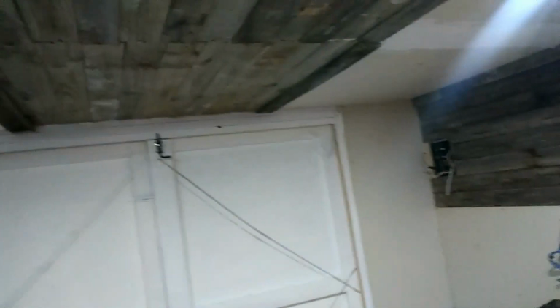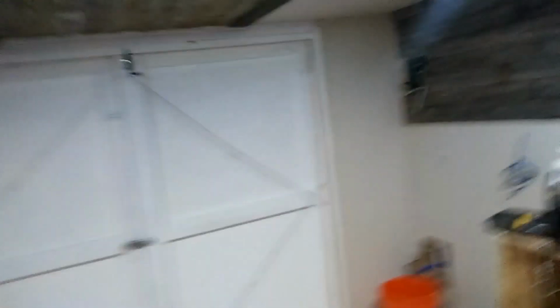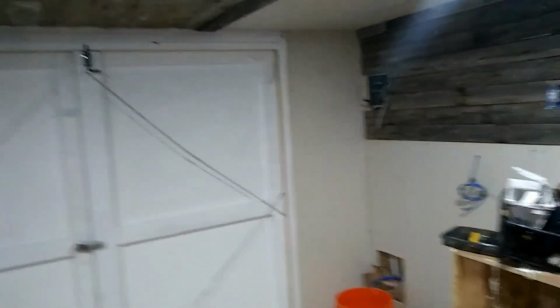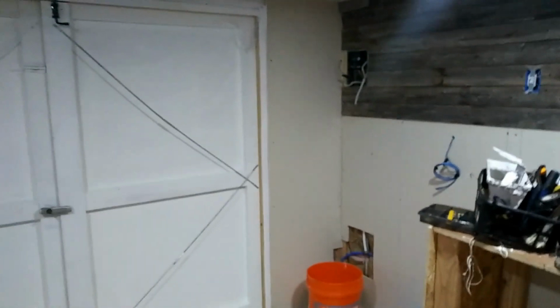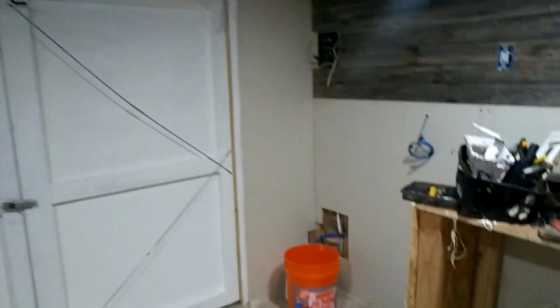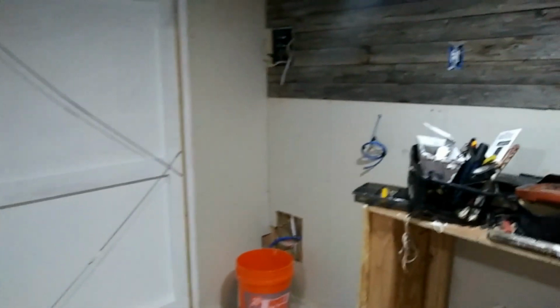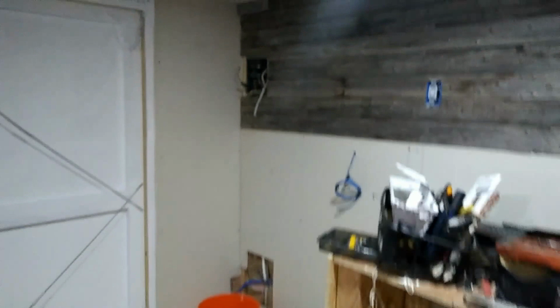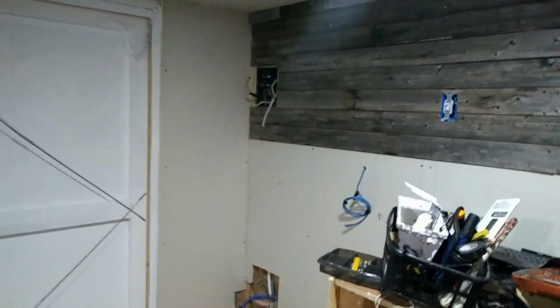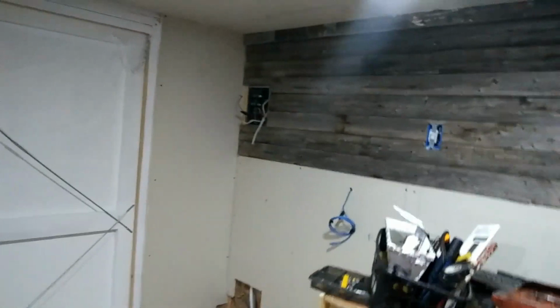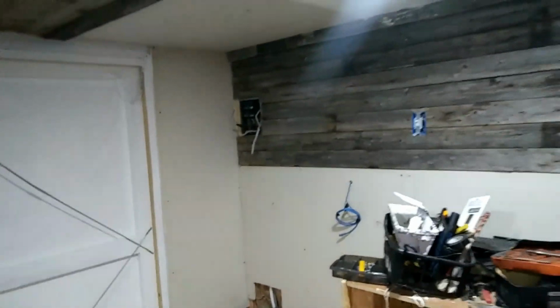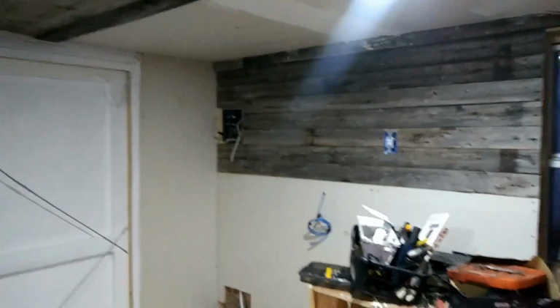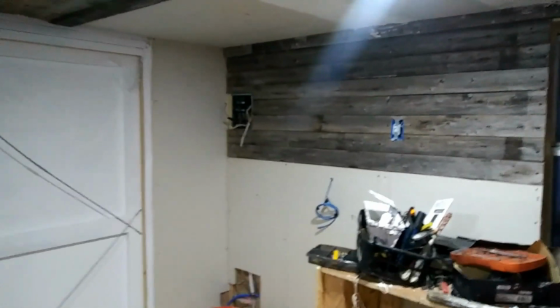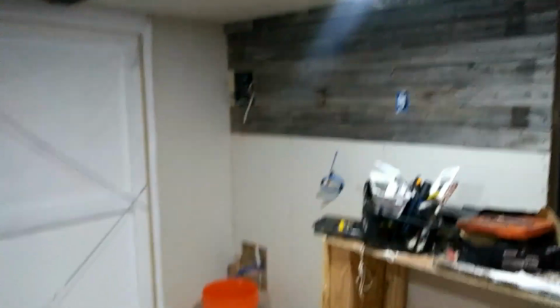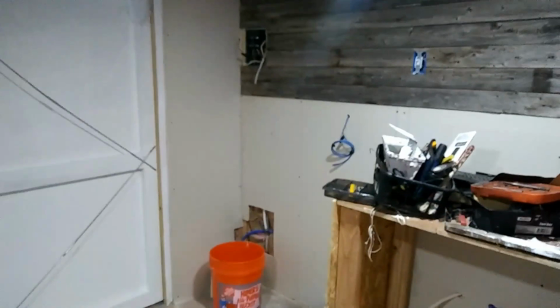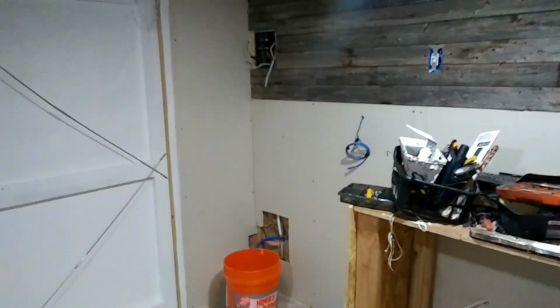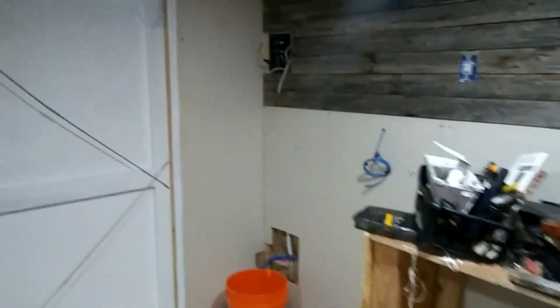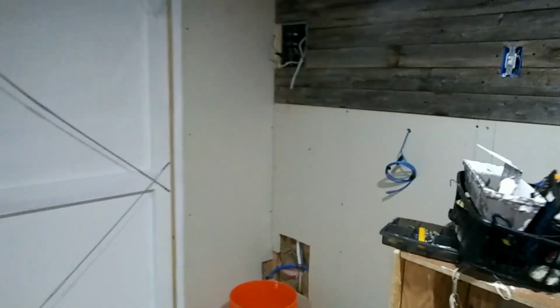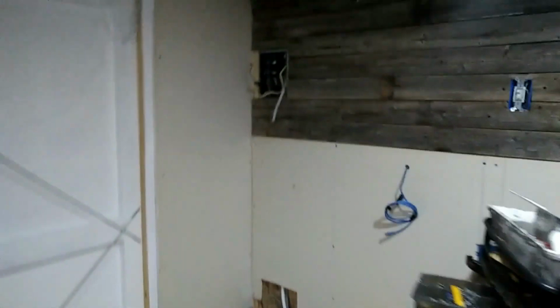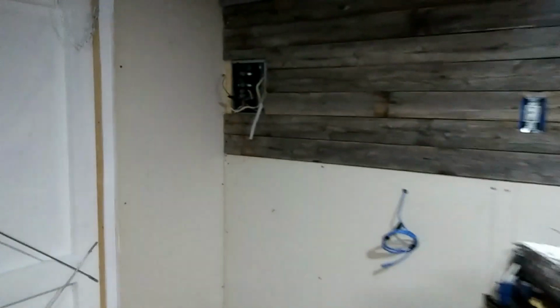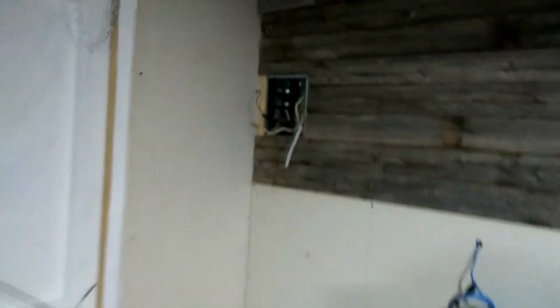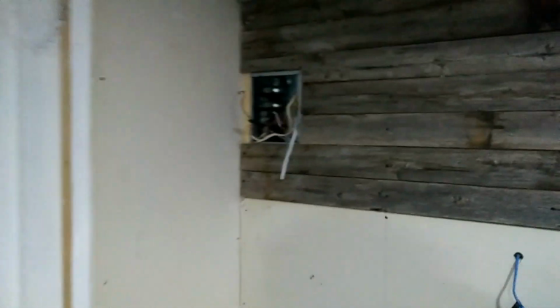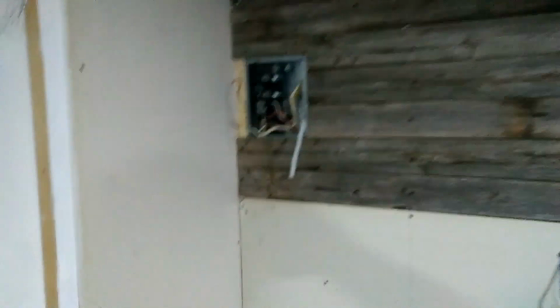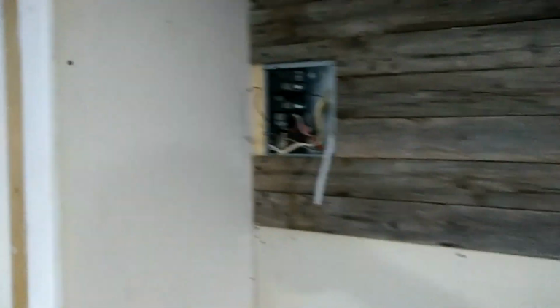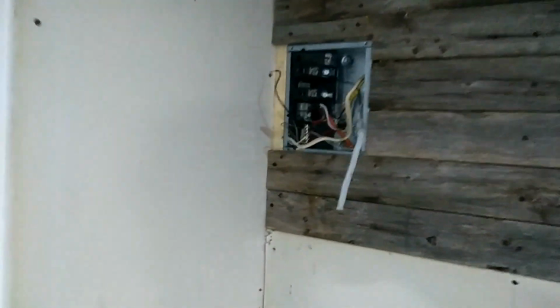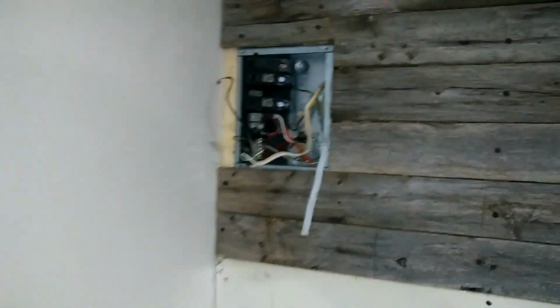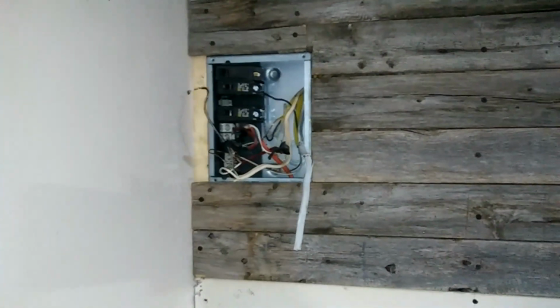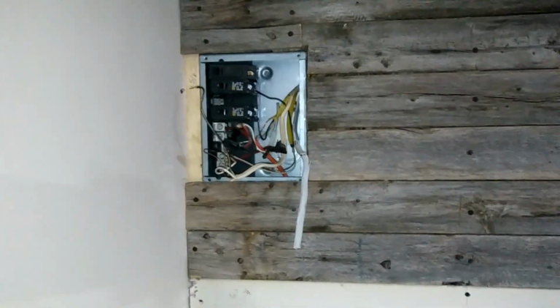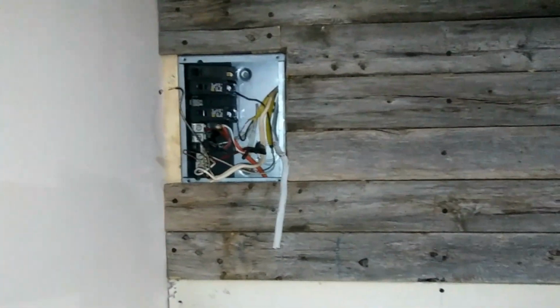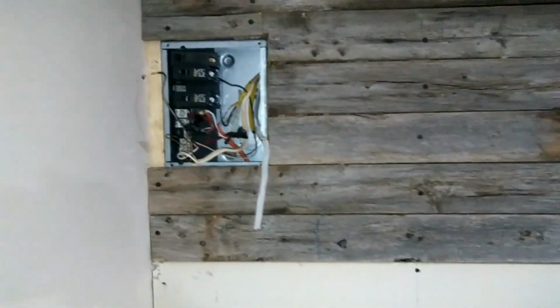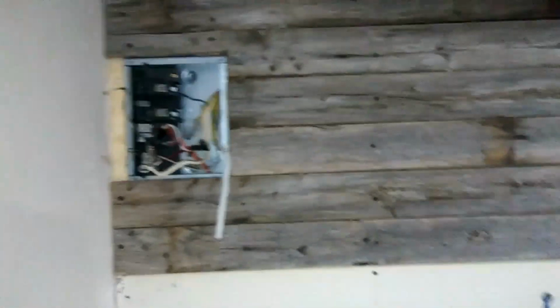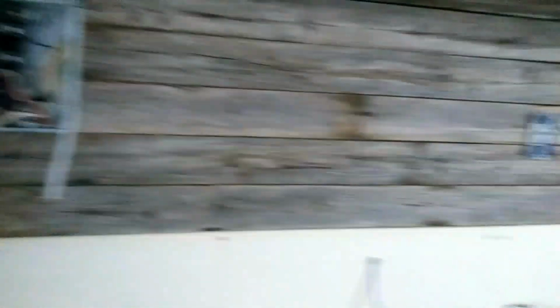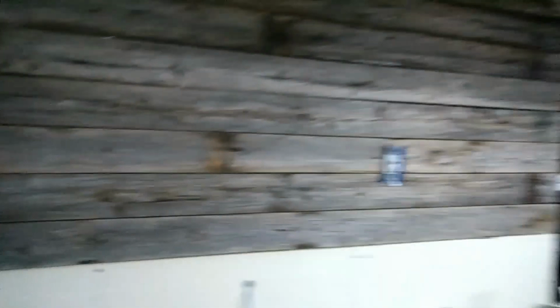All right, so this is my update on the tiny house again. Today I'm trying to get some stuff done — messing with the power, getting it ready to fully shift over to being really over the power.